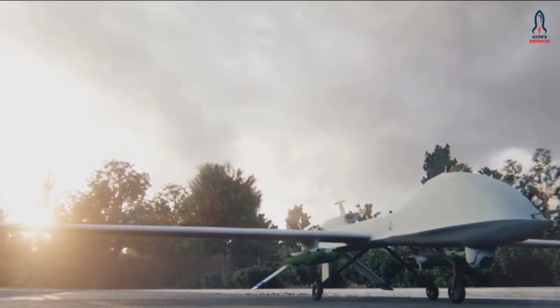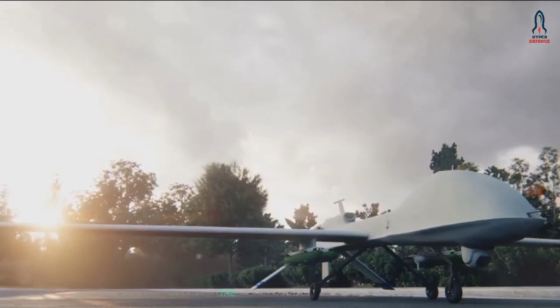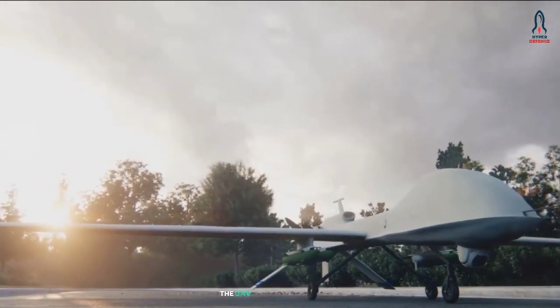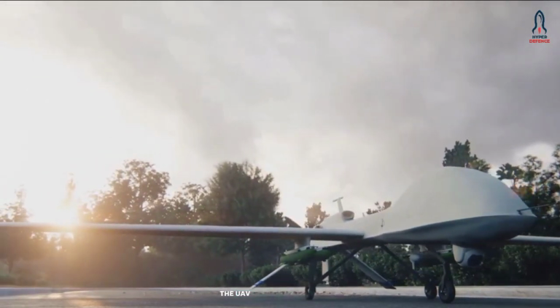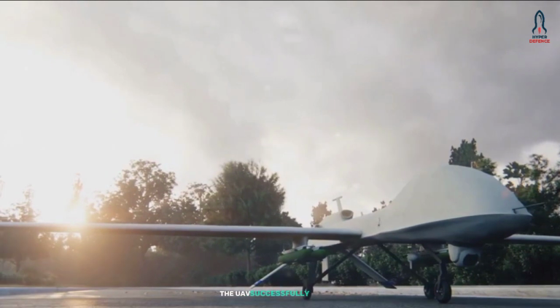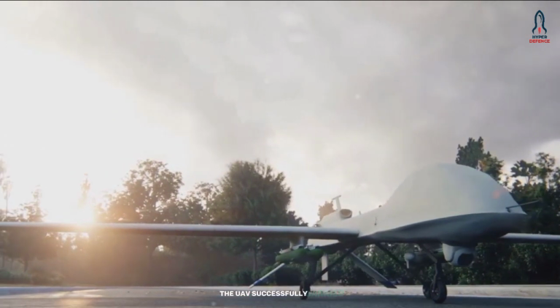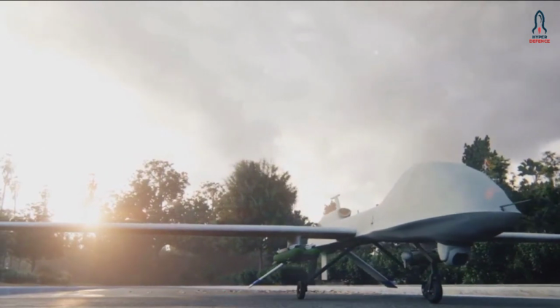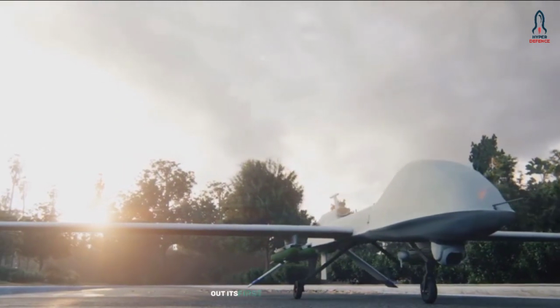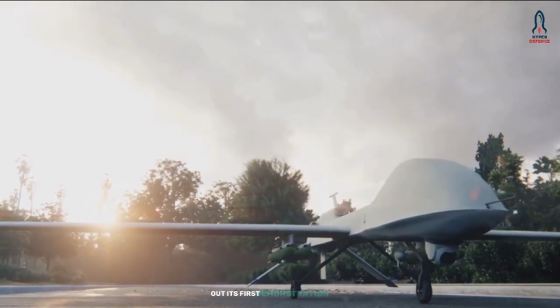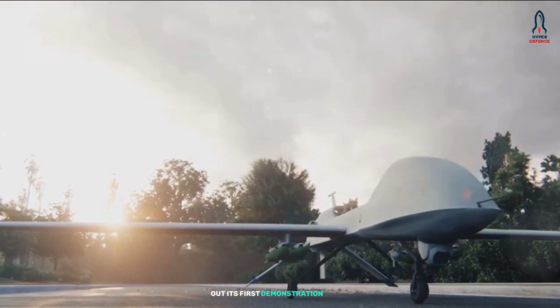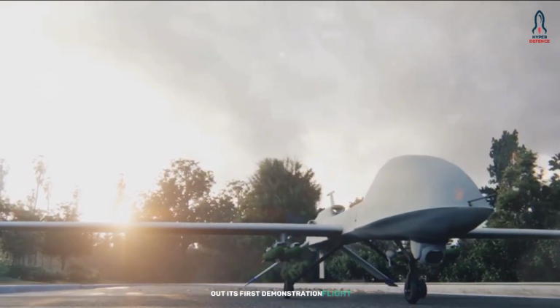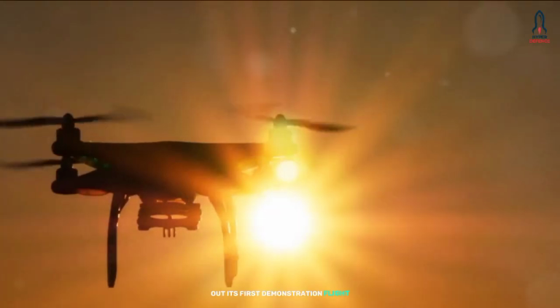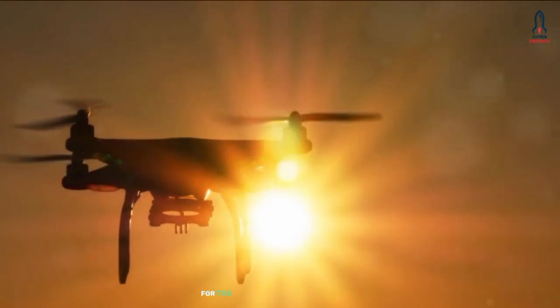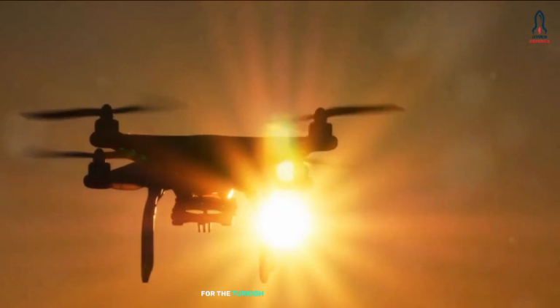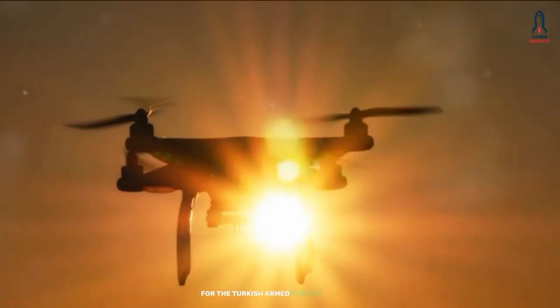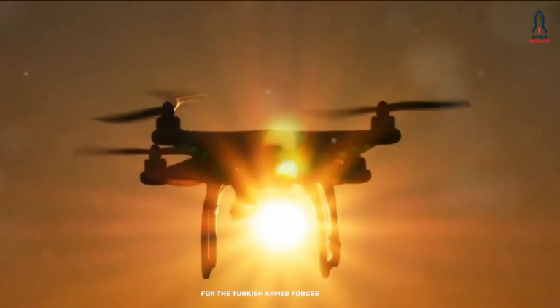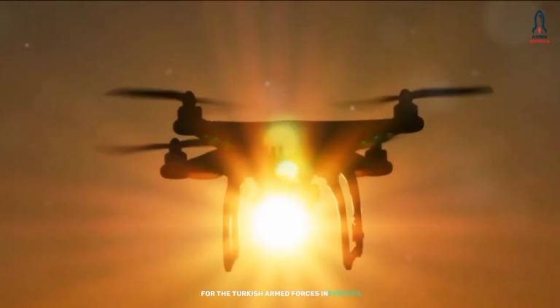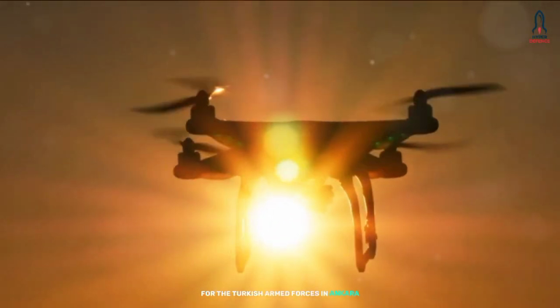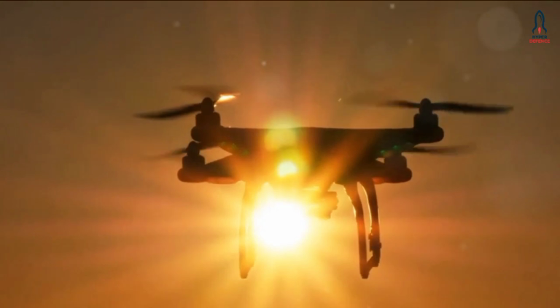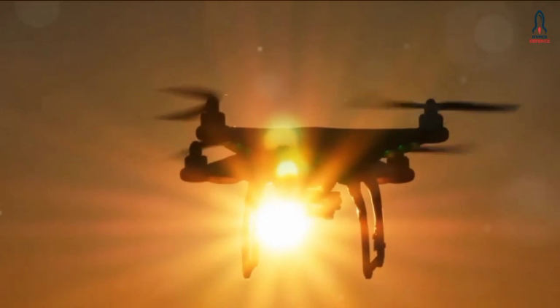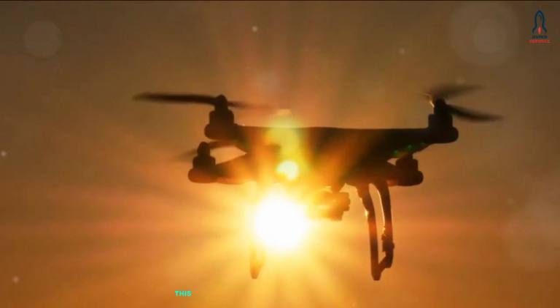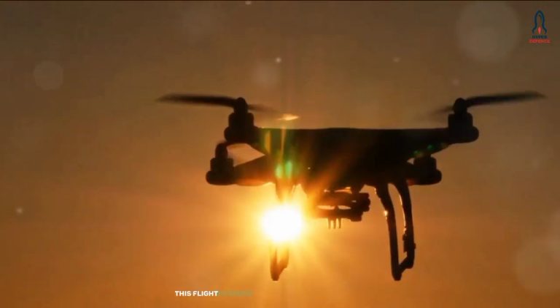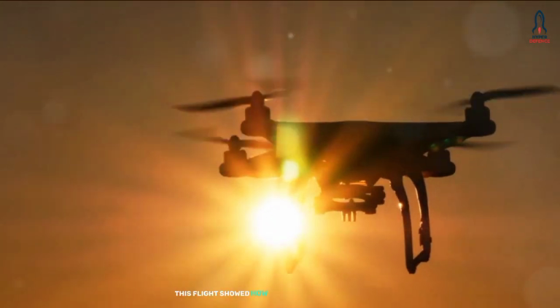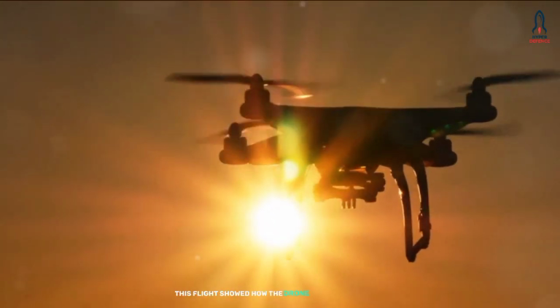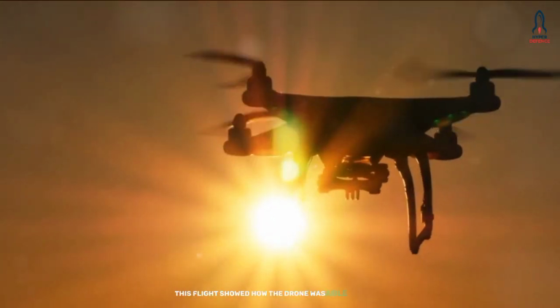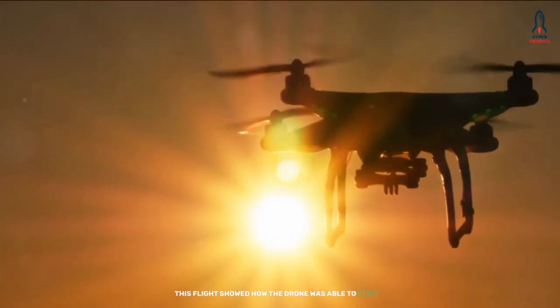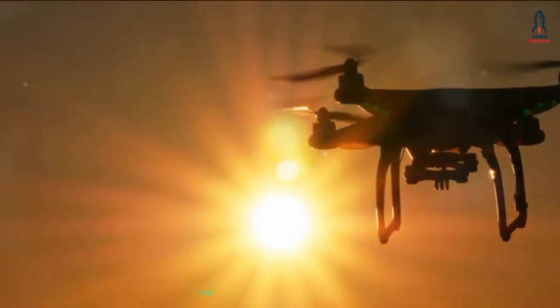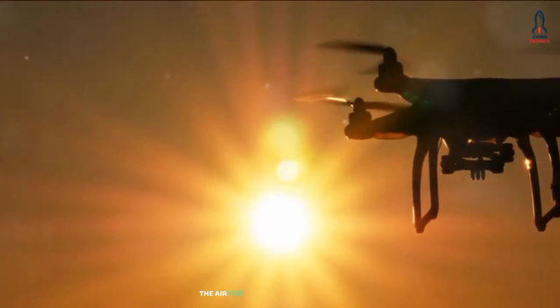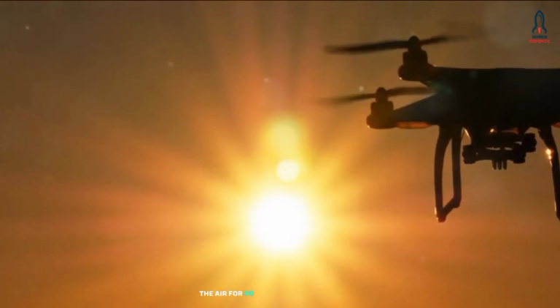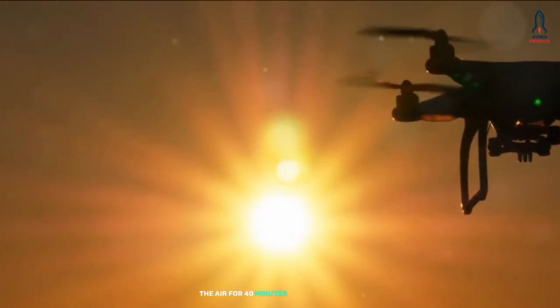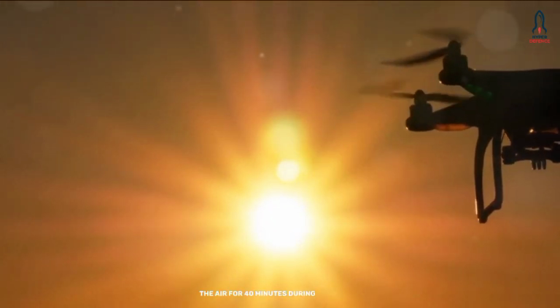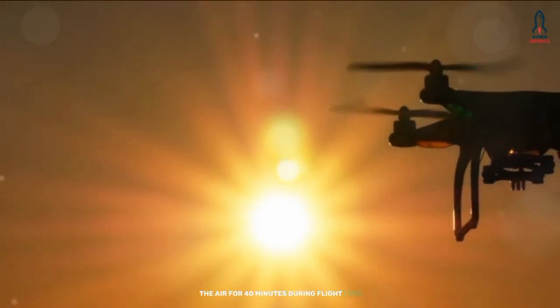The UAV successfully carried out its first demonstration flight for the Turkish Armed Forces in Ankara. This flight showed how the drone was able to stay in the air for 40 minutes during flight time.